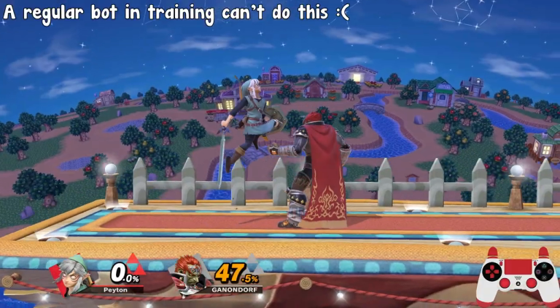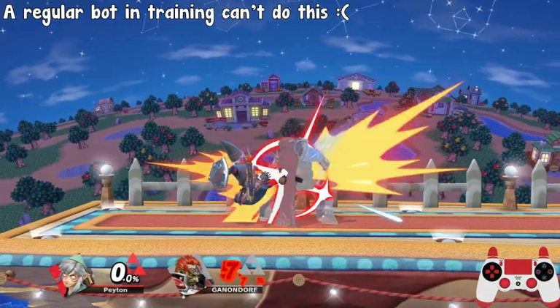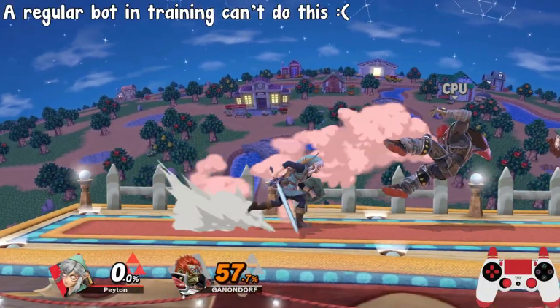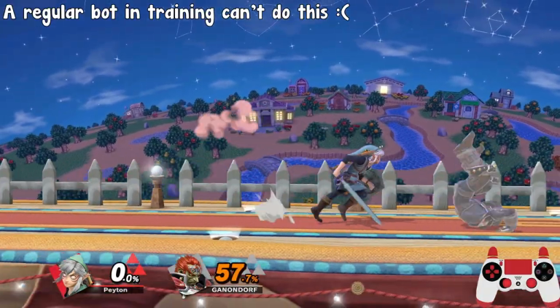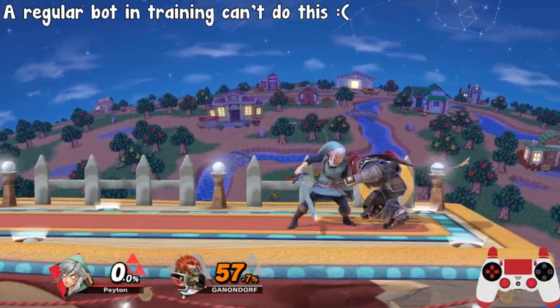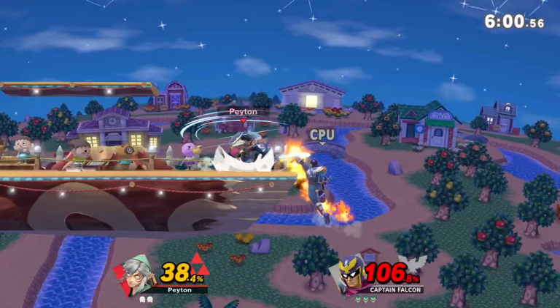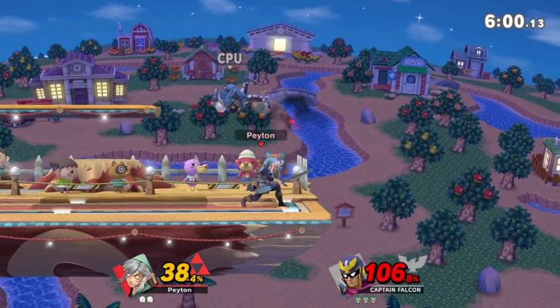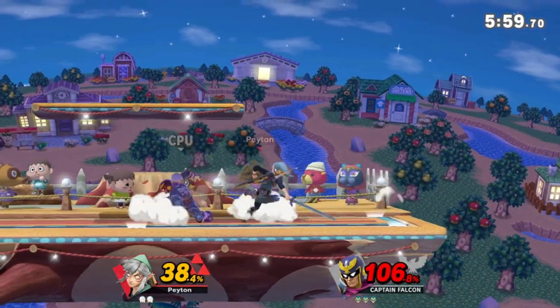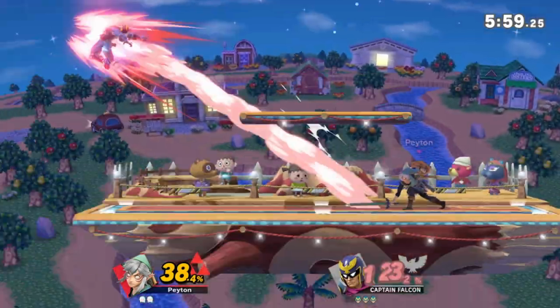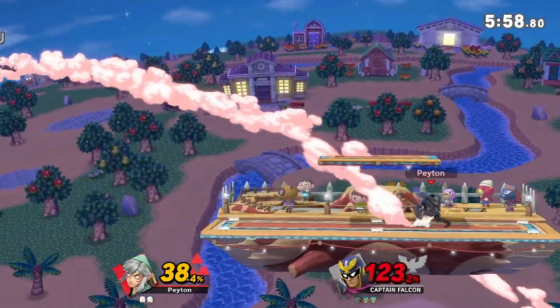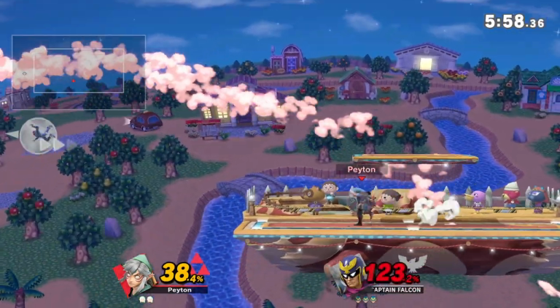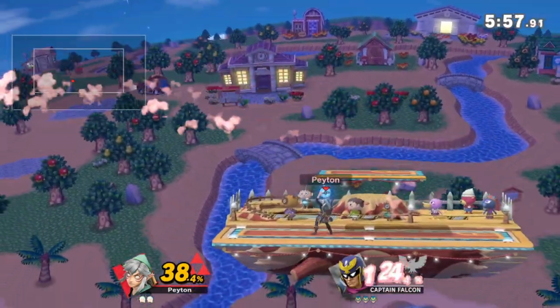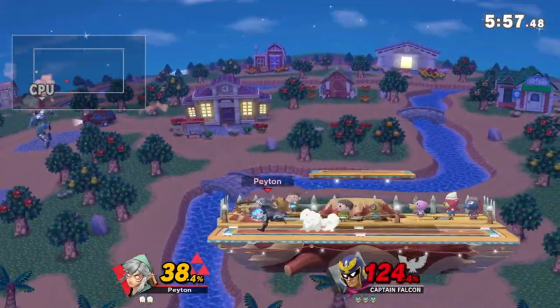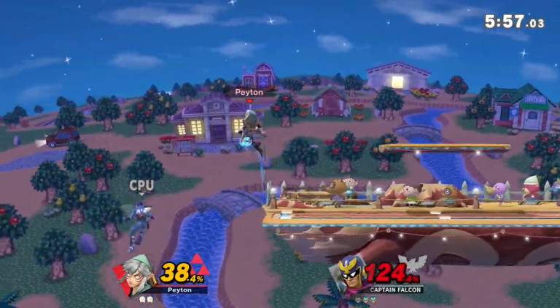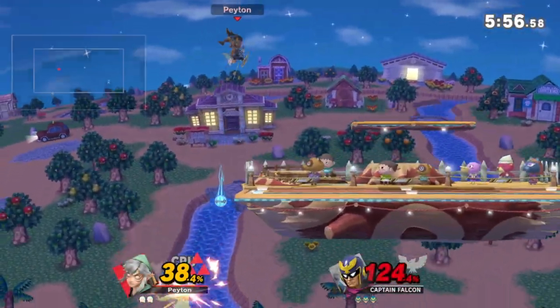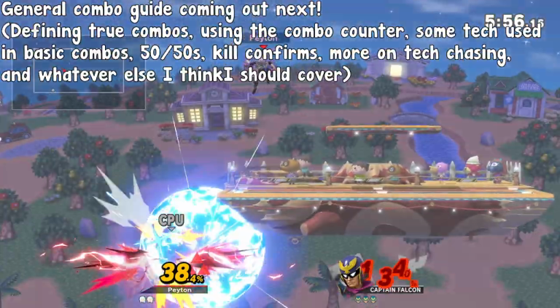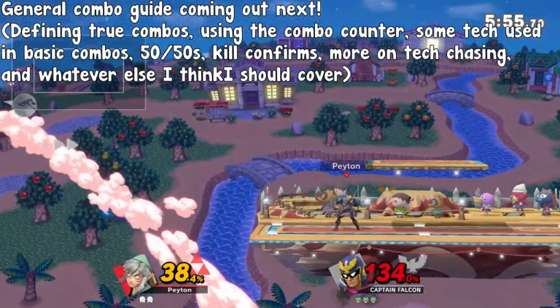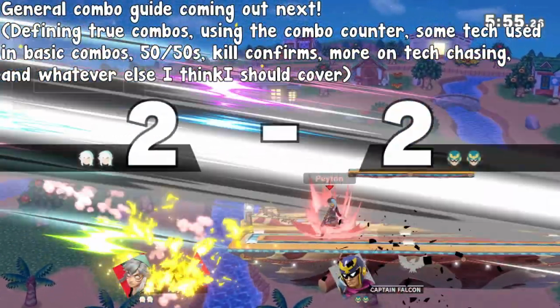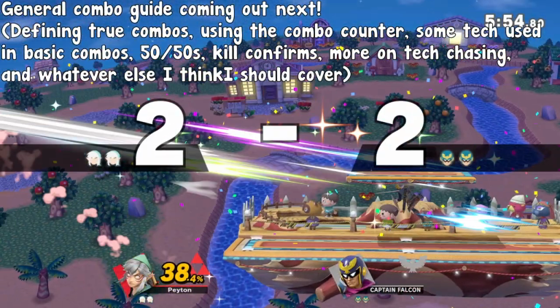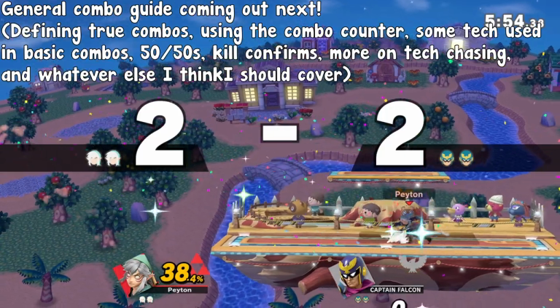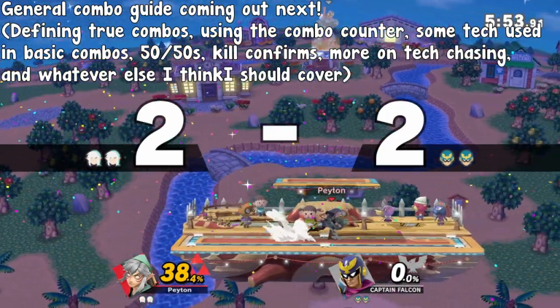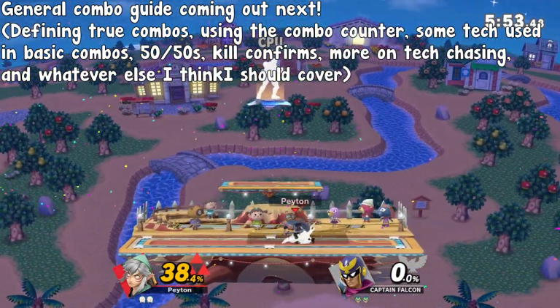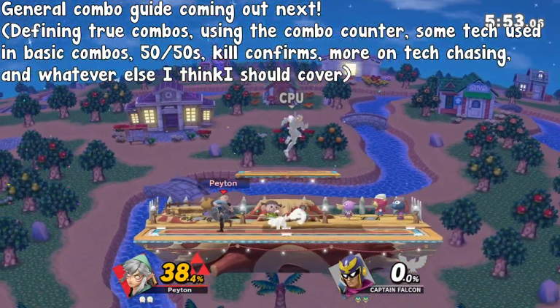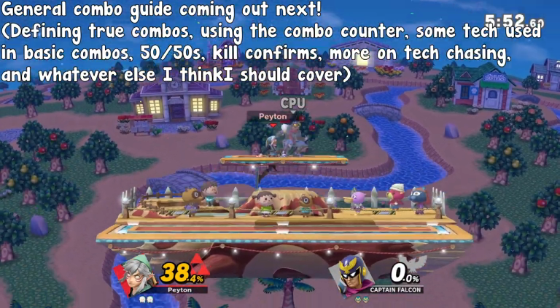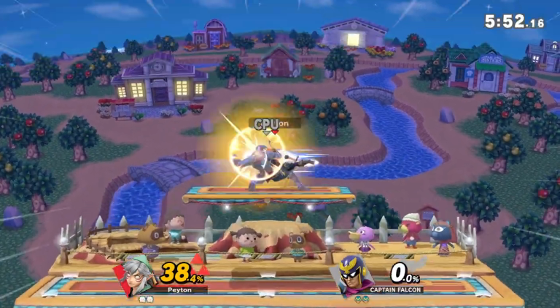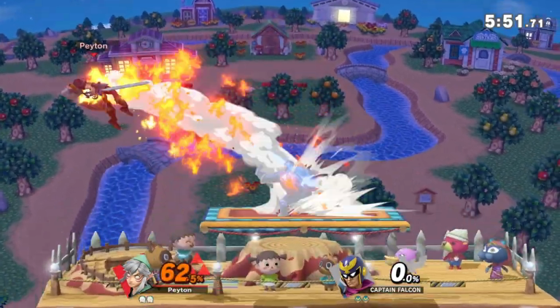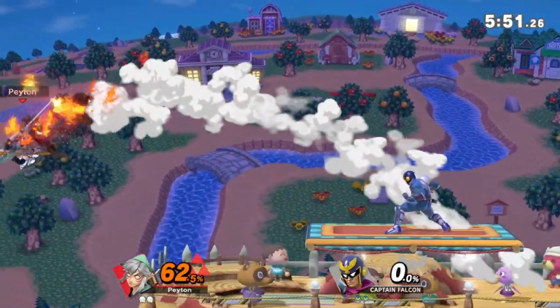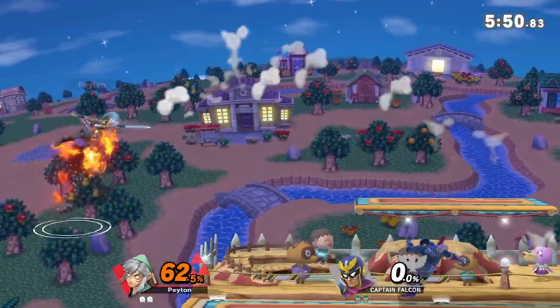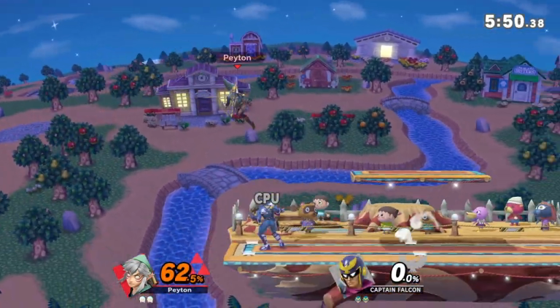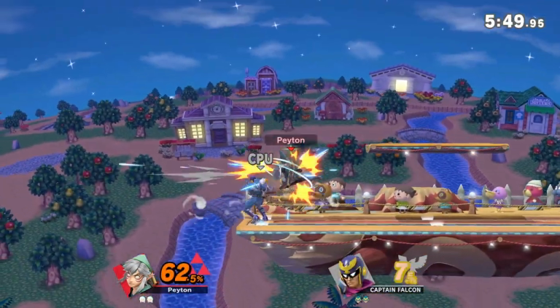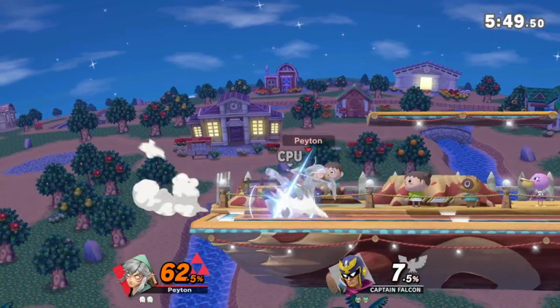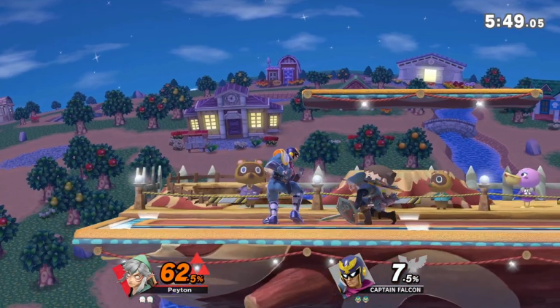I'm assuming you all don't have a moddable switch, in which case just pretend or get your sibling to help with it. I'm planning to make a general combo guide next and will cover this a little more then, but just know that tech chases only work if you know when and where to try them.